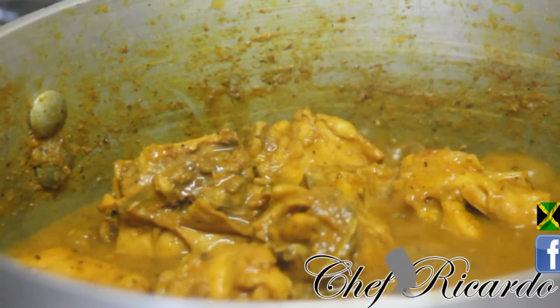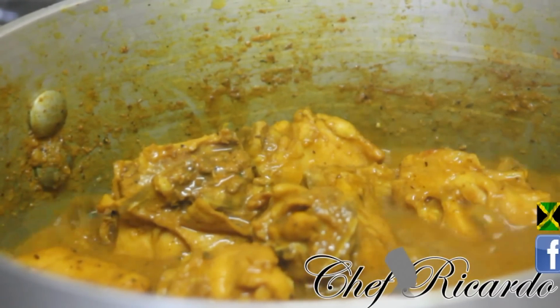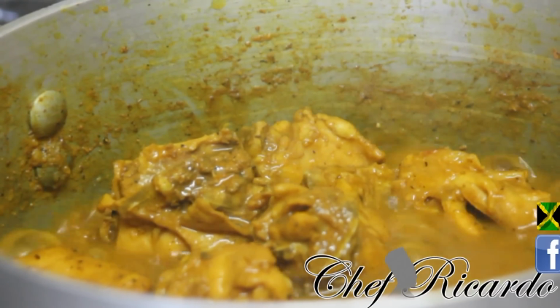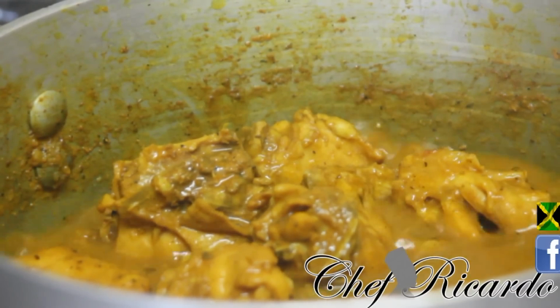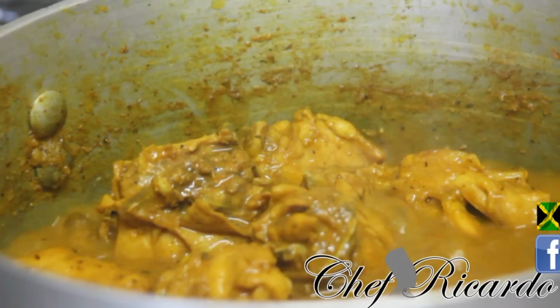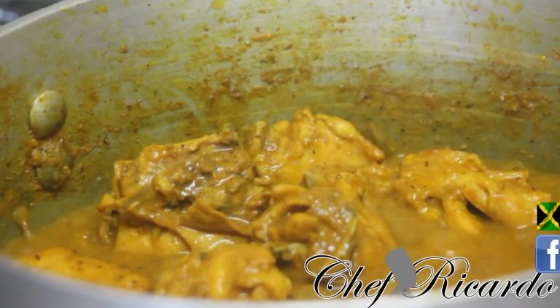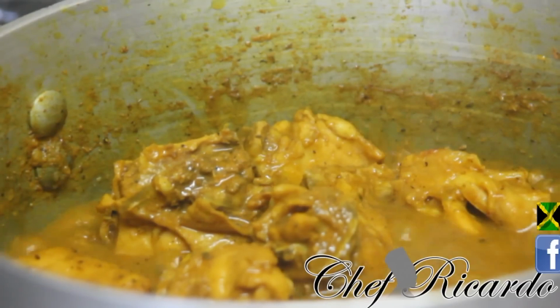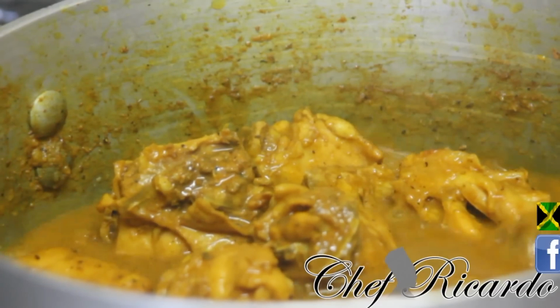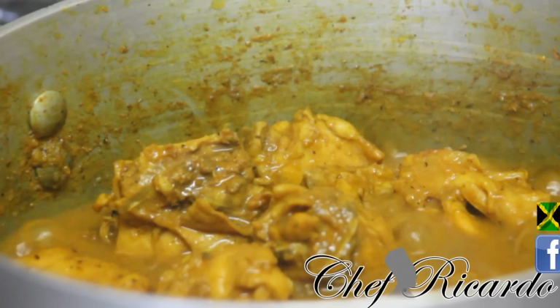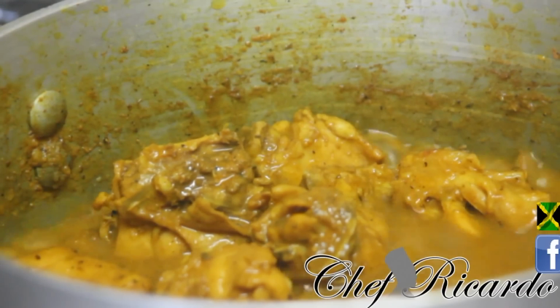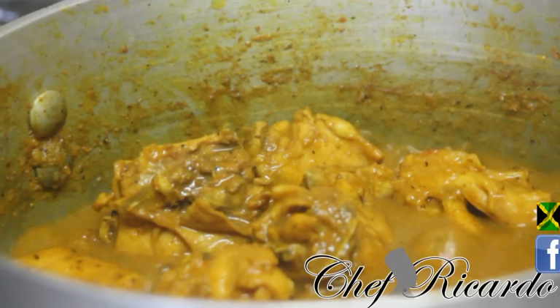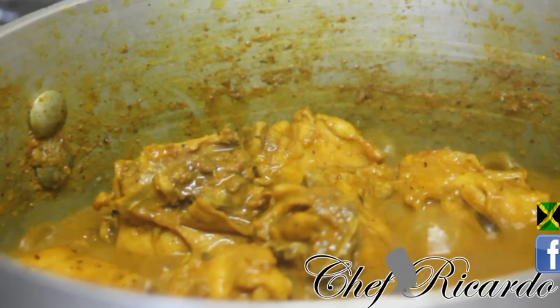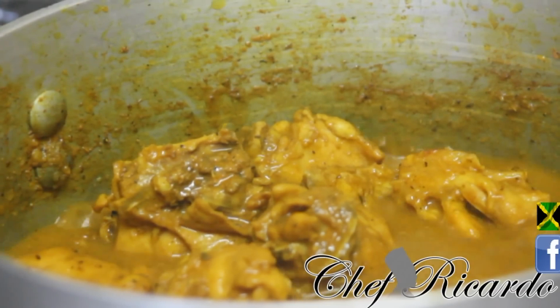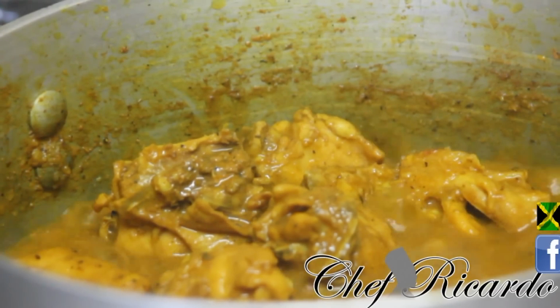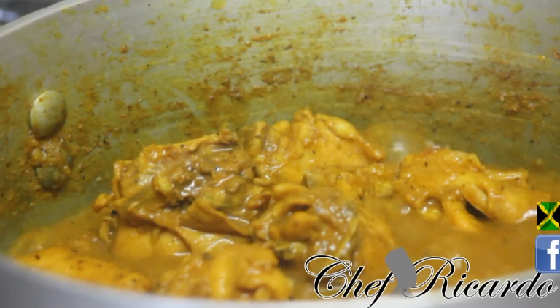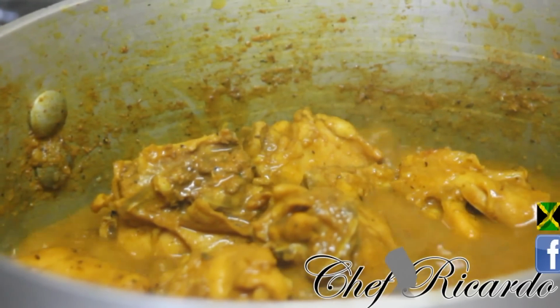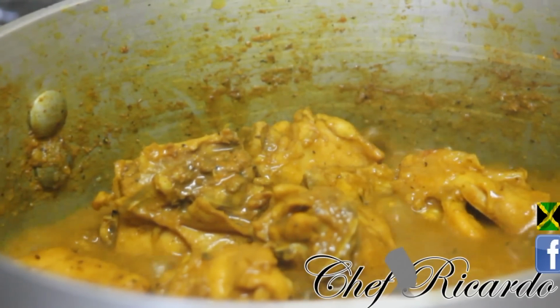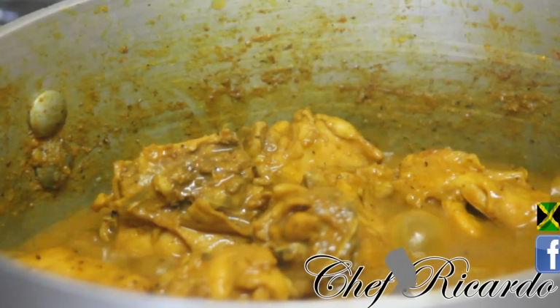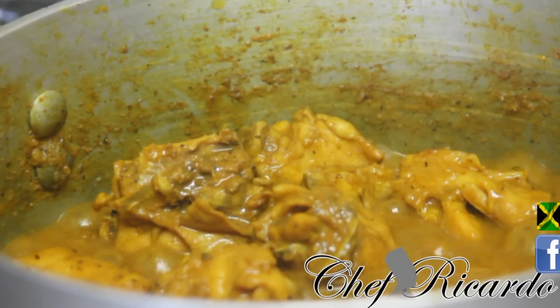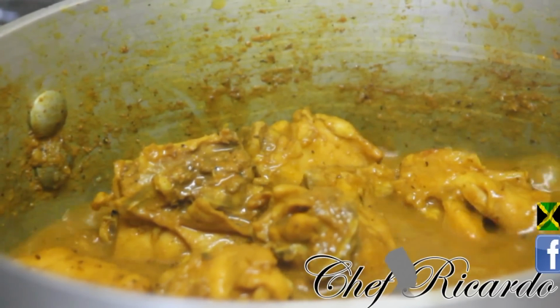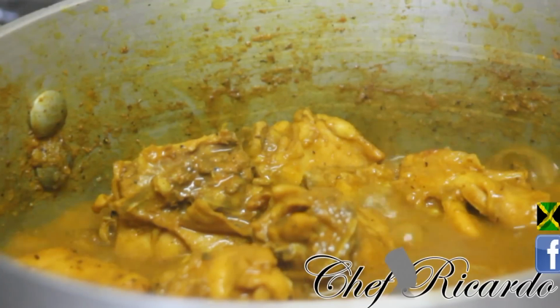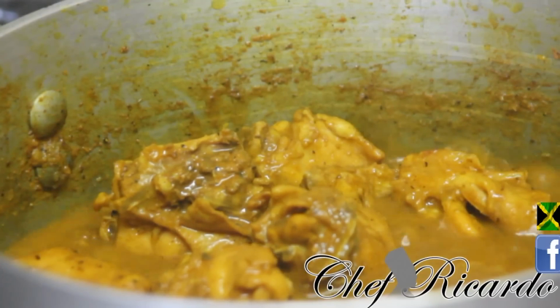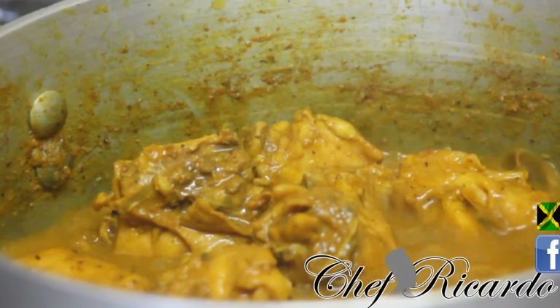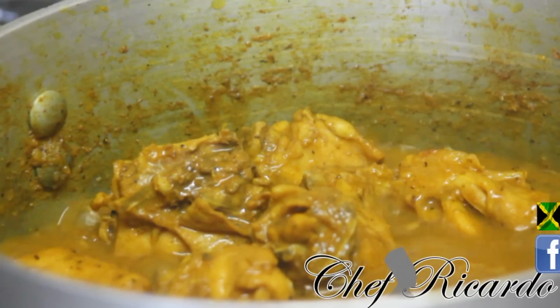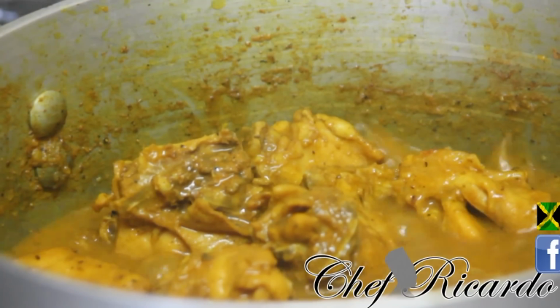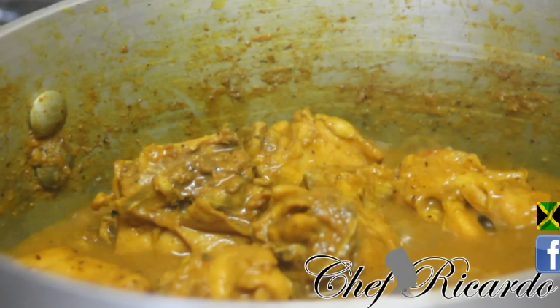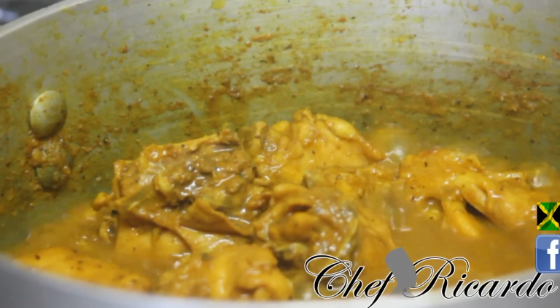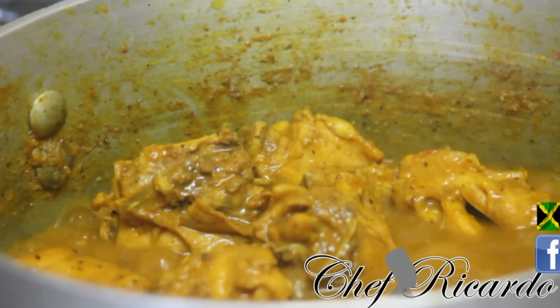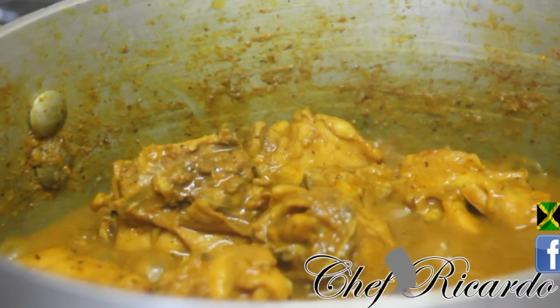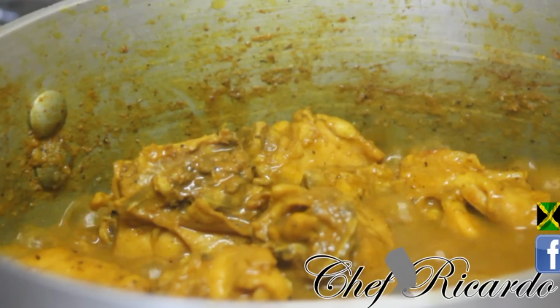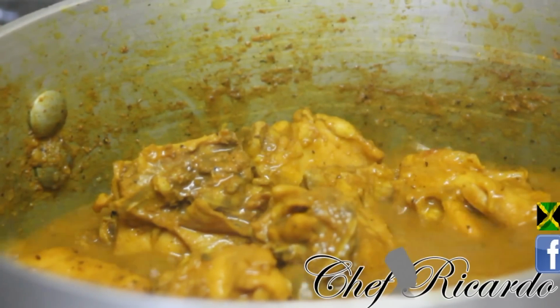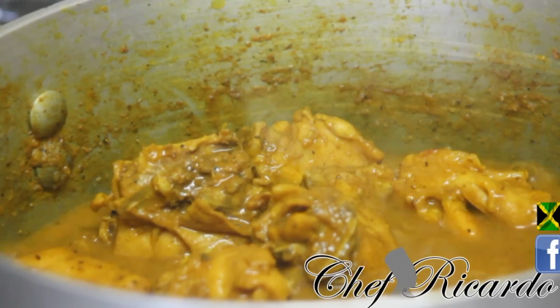Remember, my next video coming very soon is how to cook Caribbean brown stew chicken from Chef Ricardo, volume one. Love you guys, look after yourself.